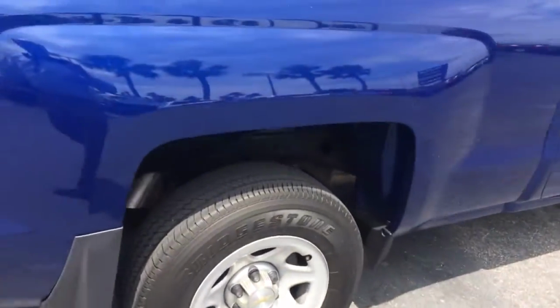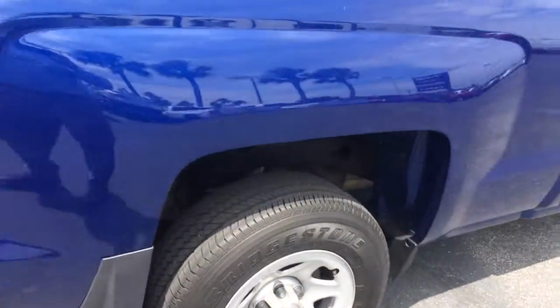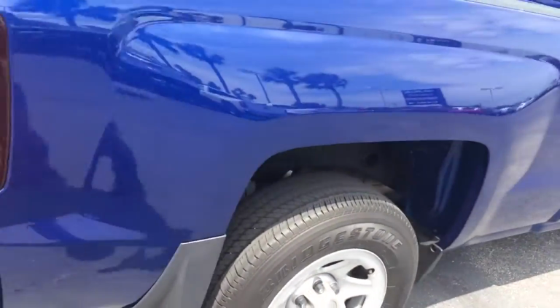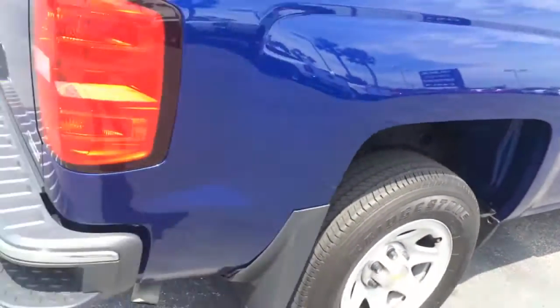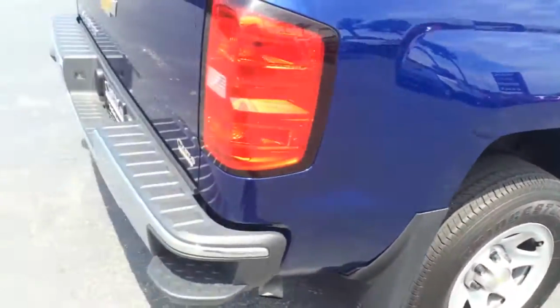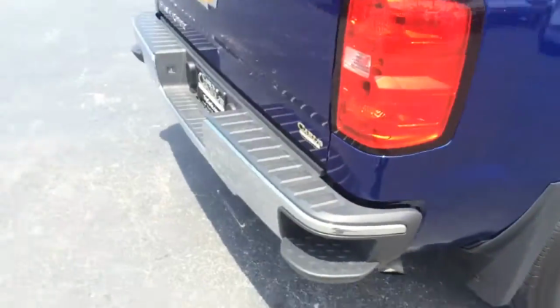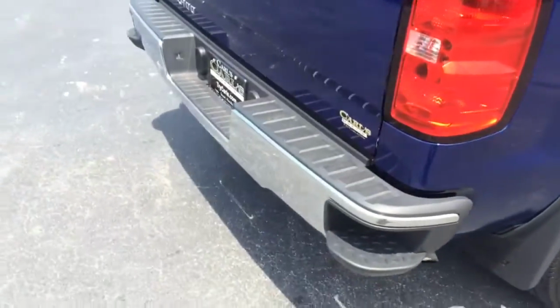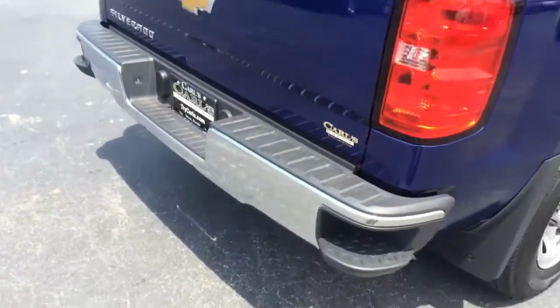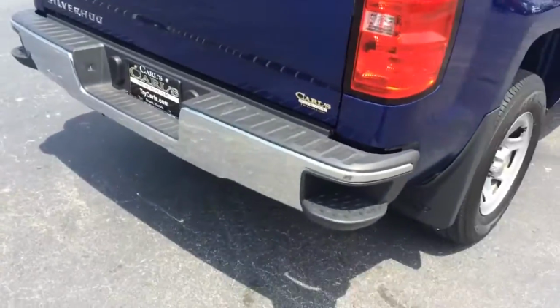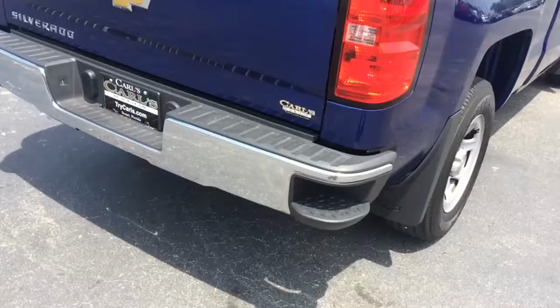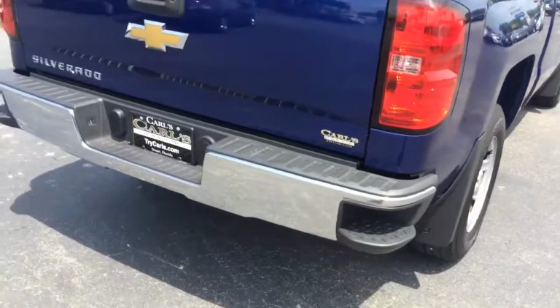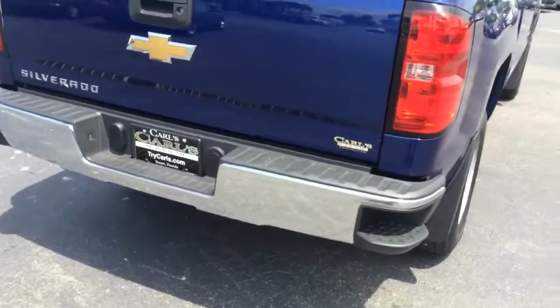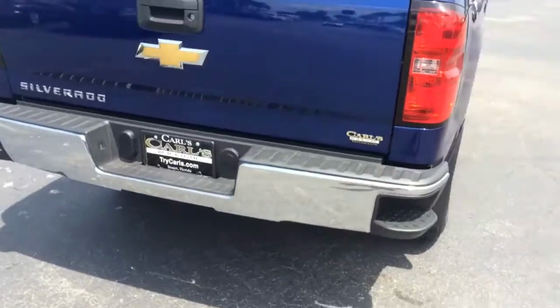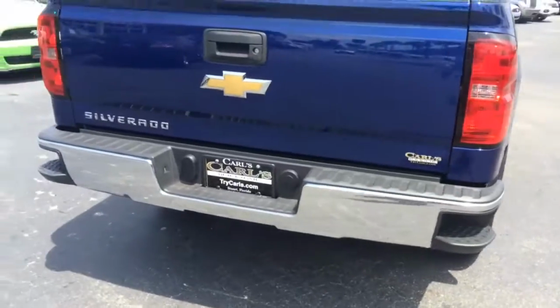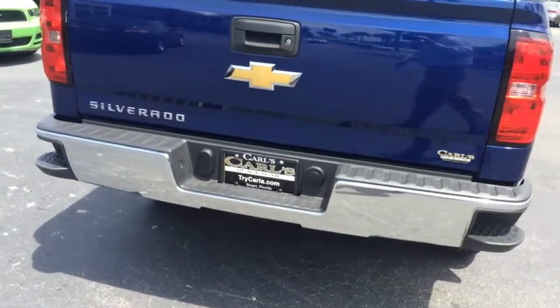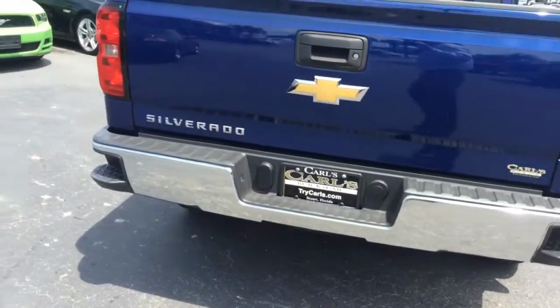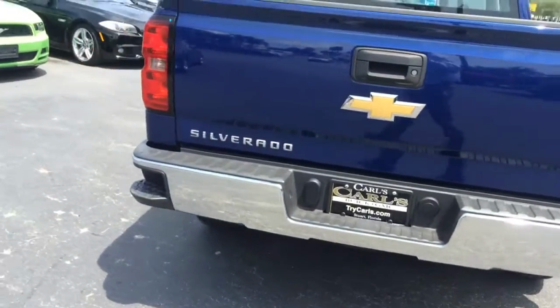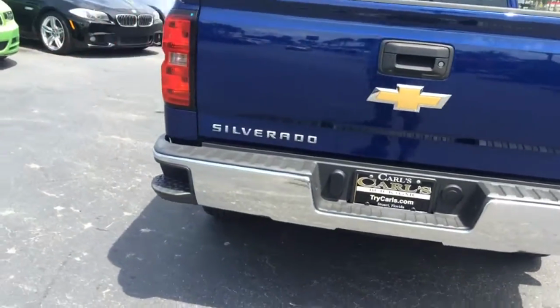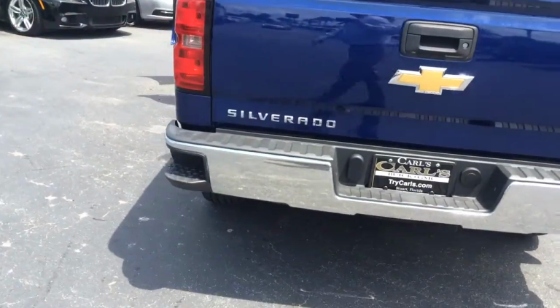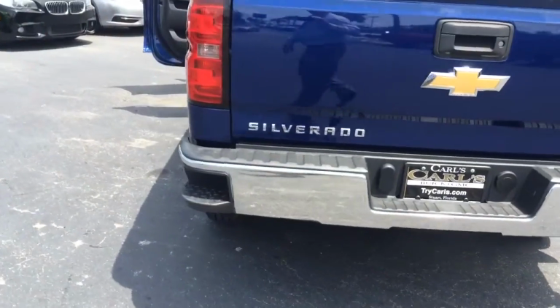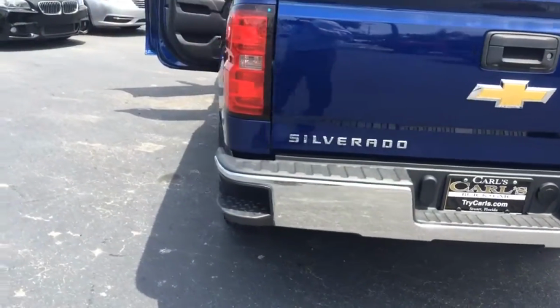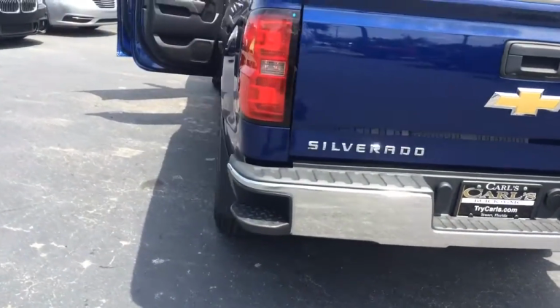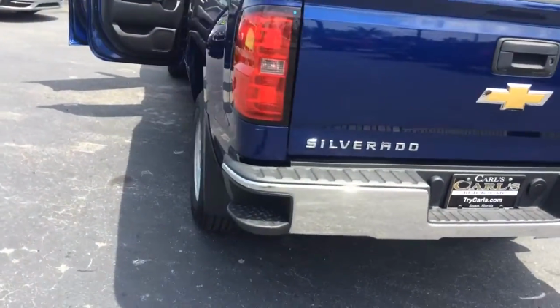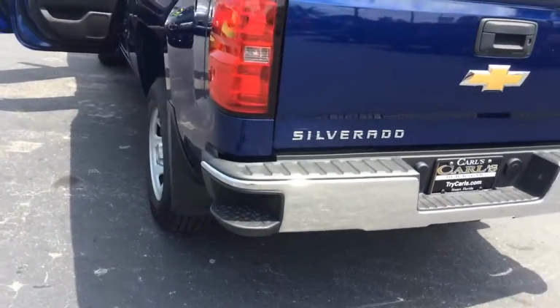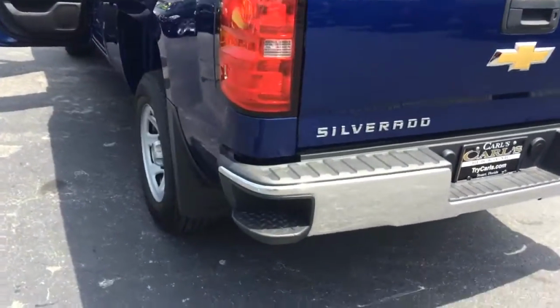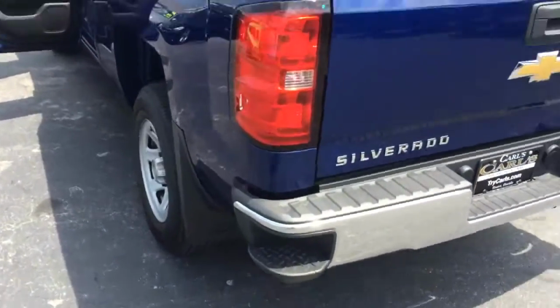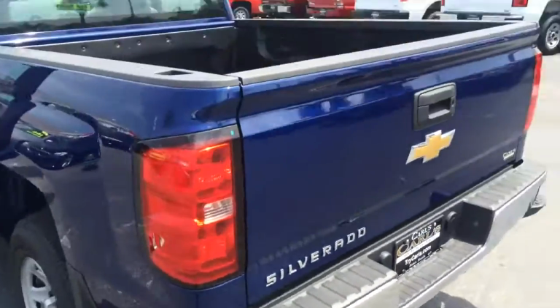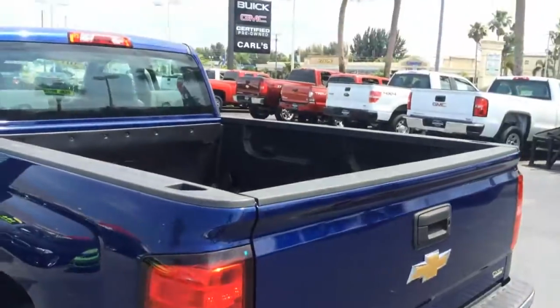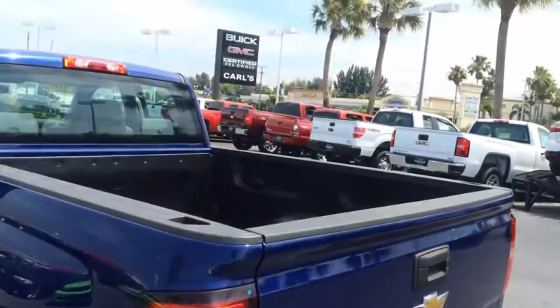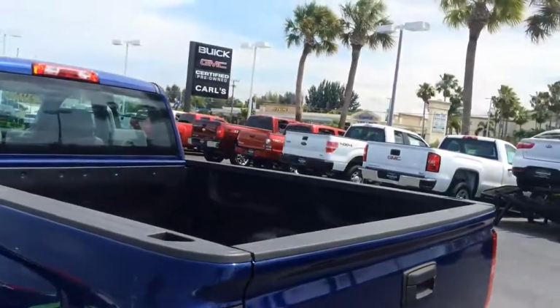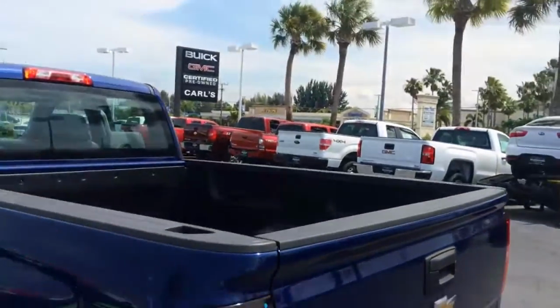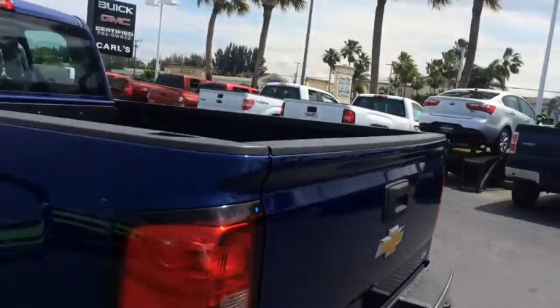Tires are real nice. It does have the steps on the bumper for easy access to the bed. It does have a bed liner.